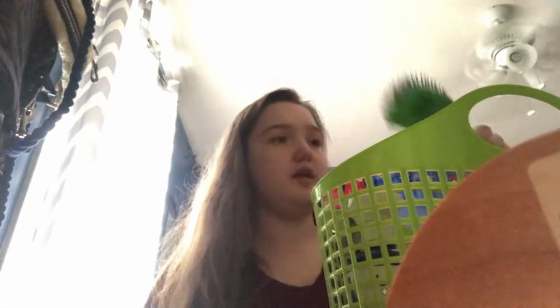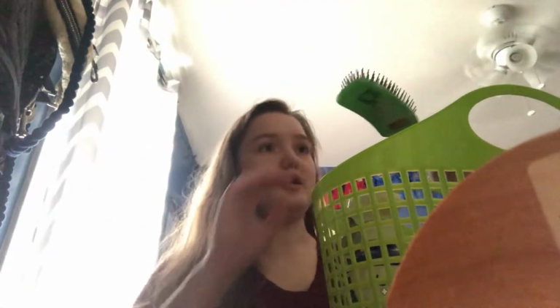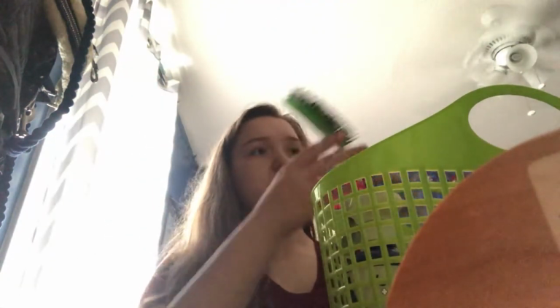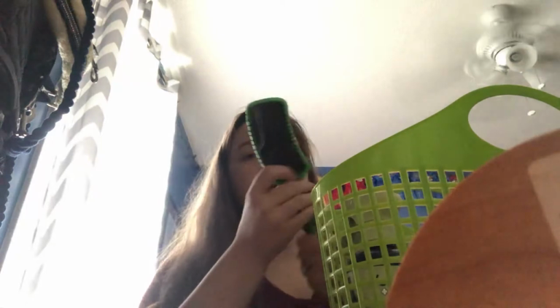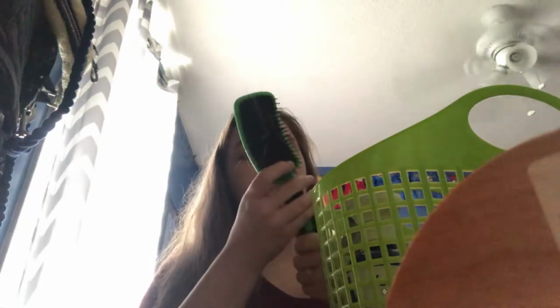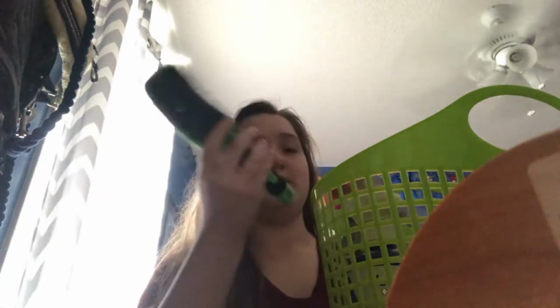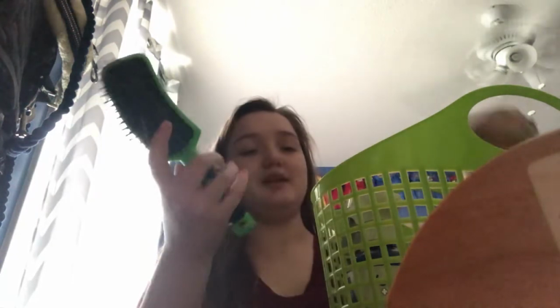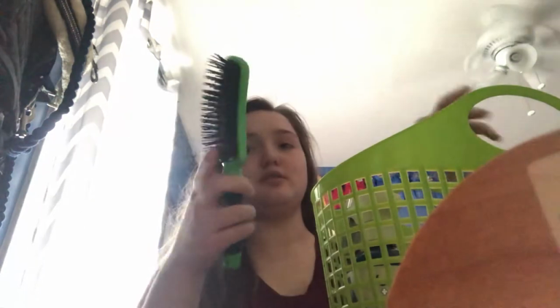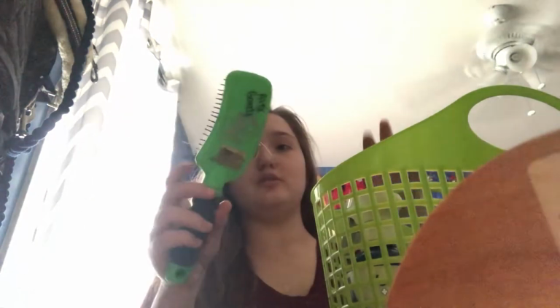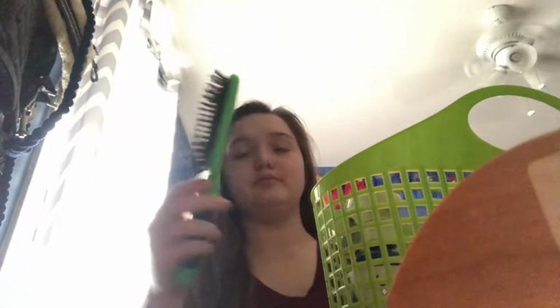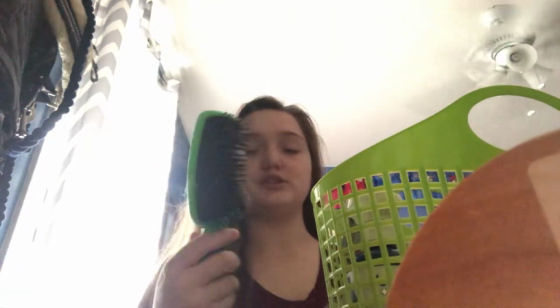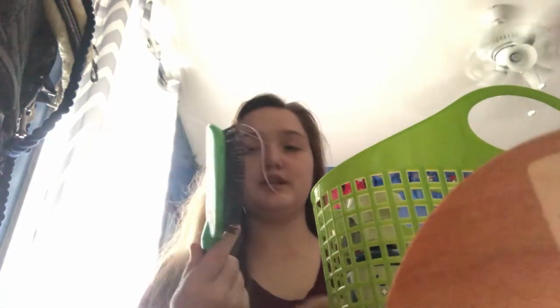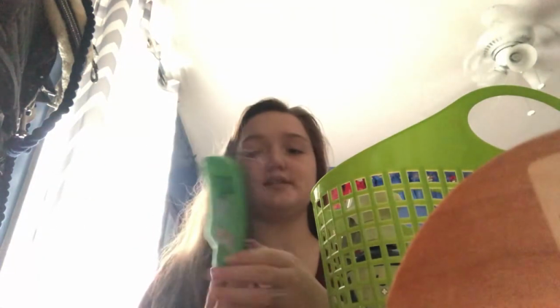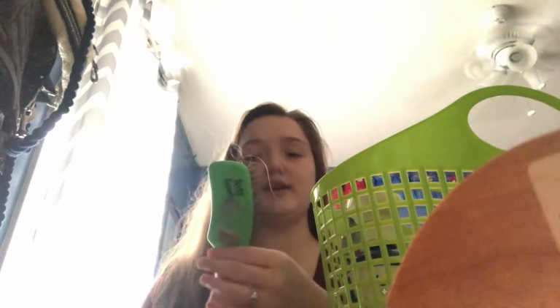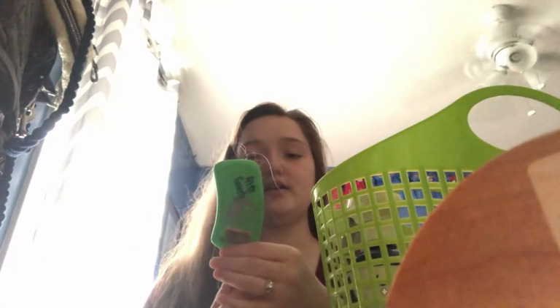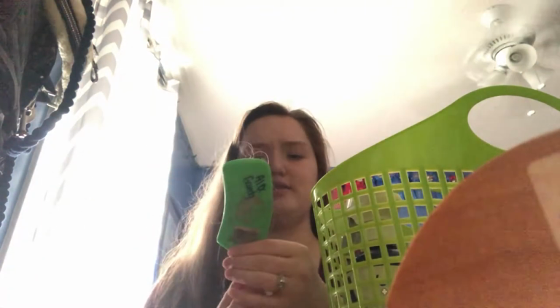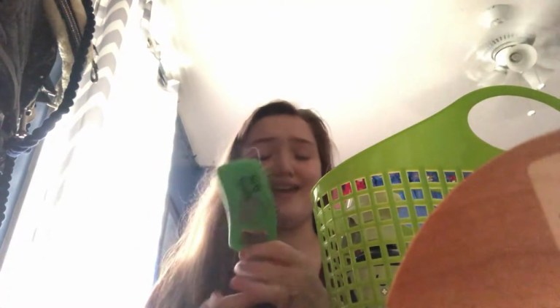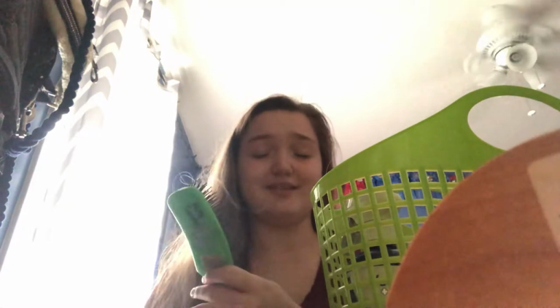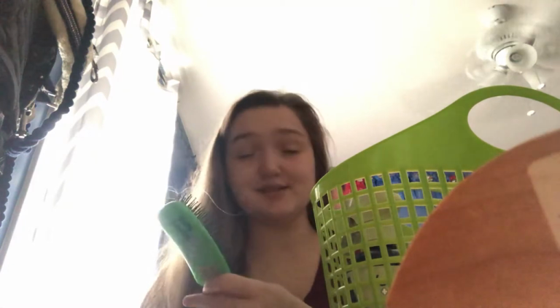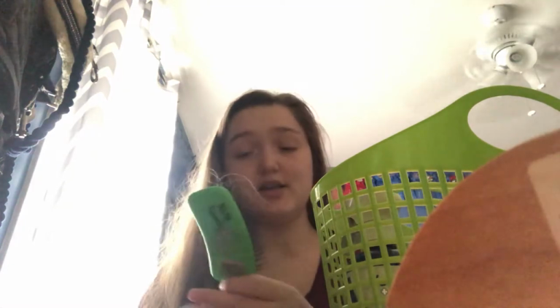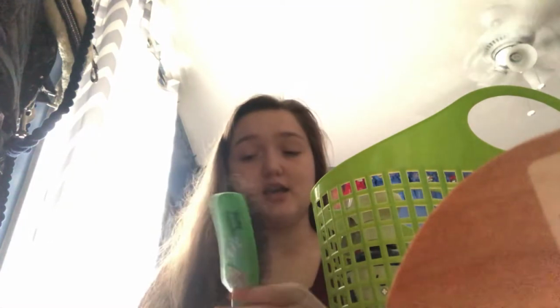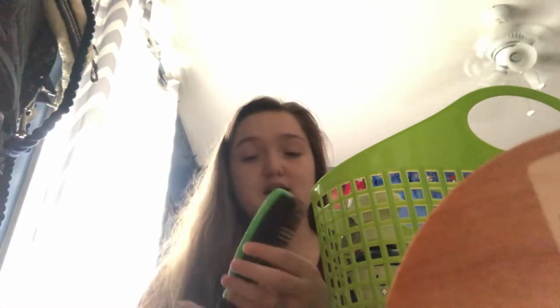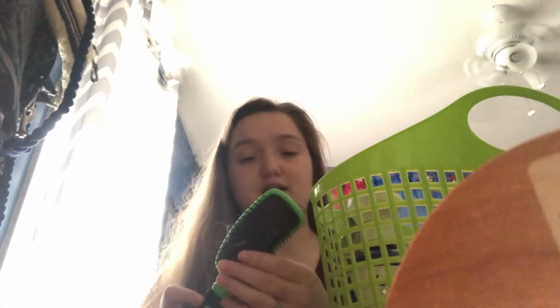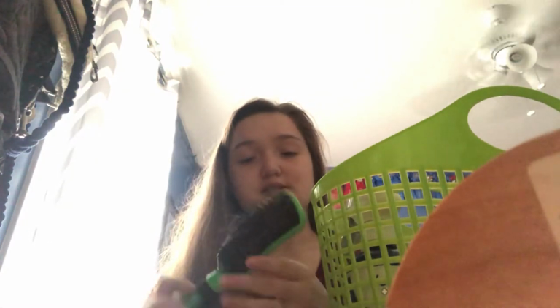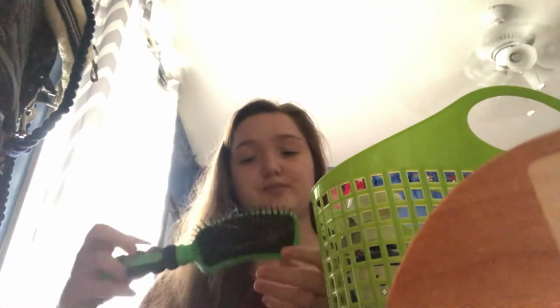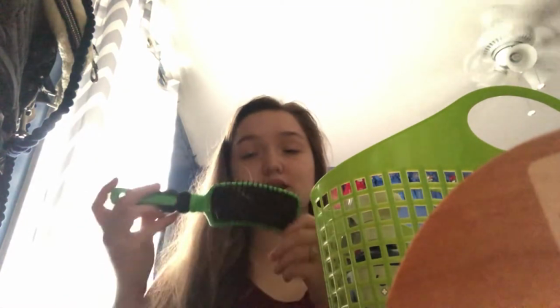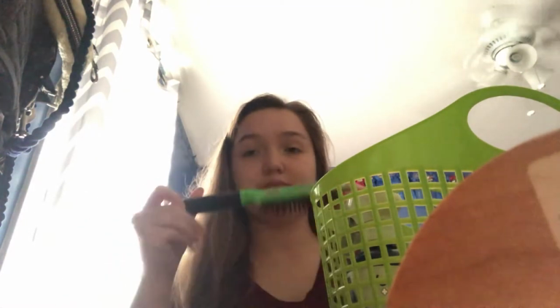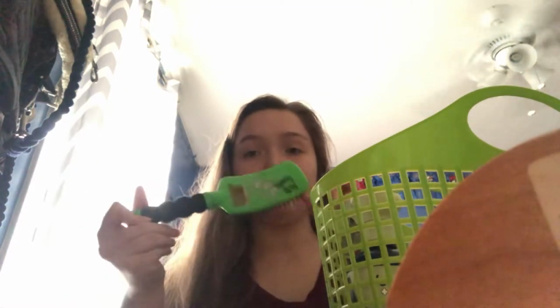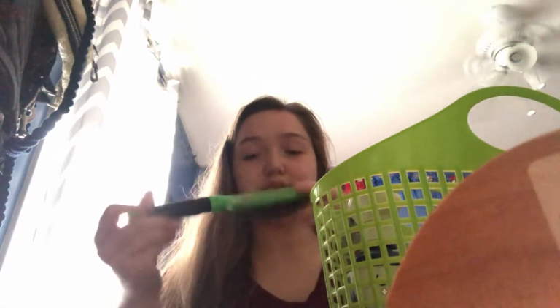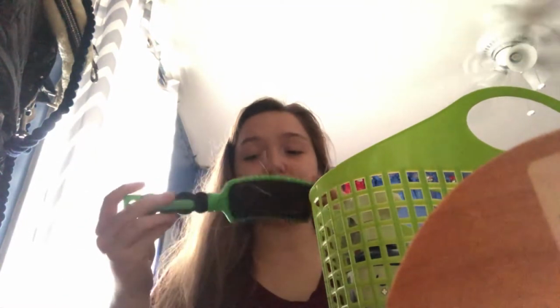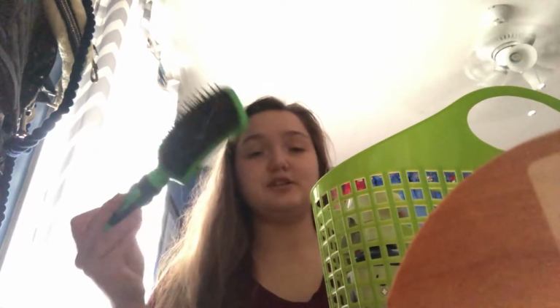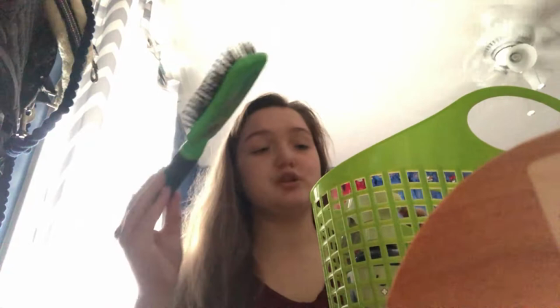And then I have my mane and tail comb, which currently has his hair and hay in it. It's from Tail Tamers.